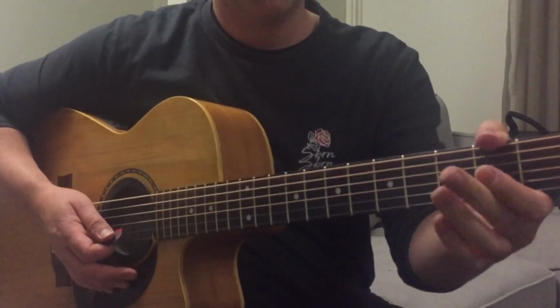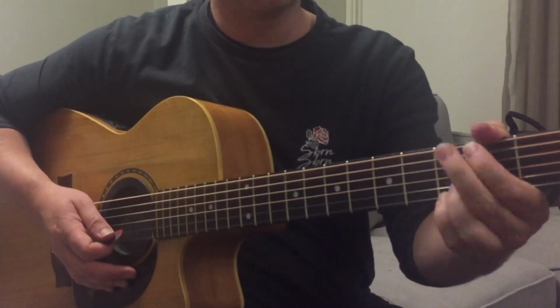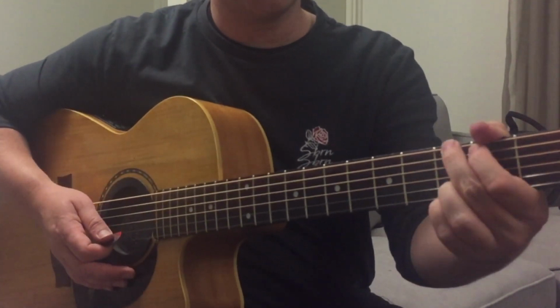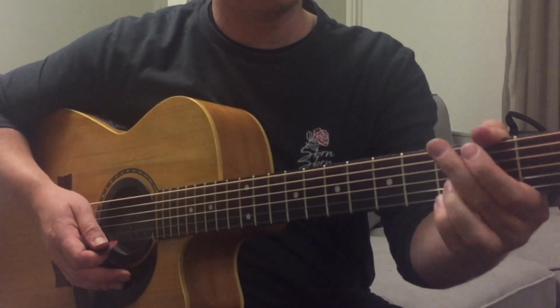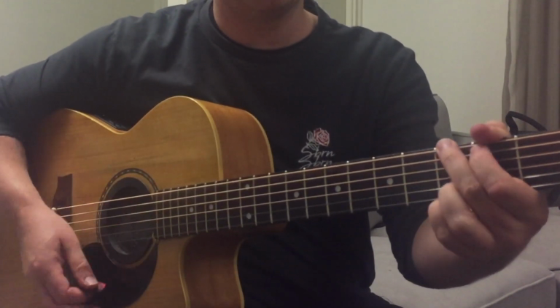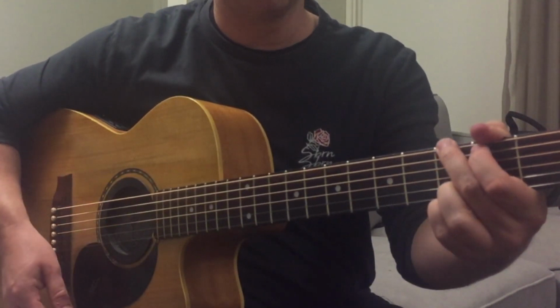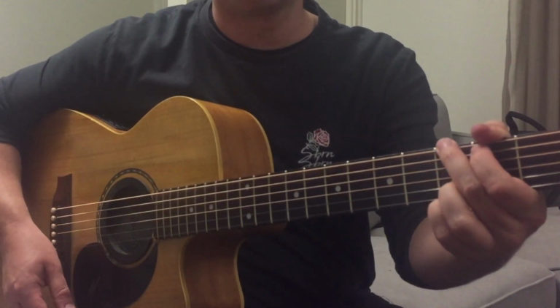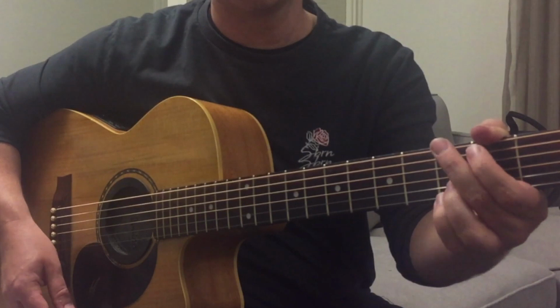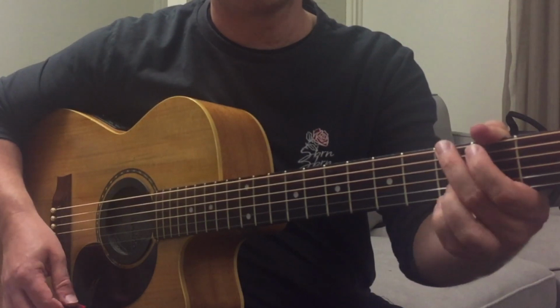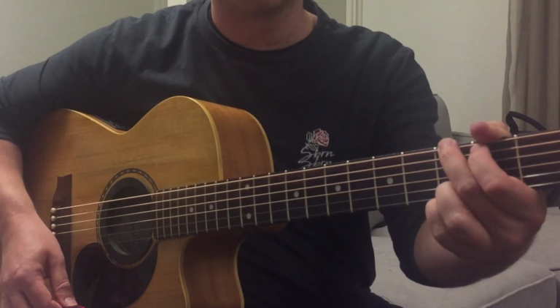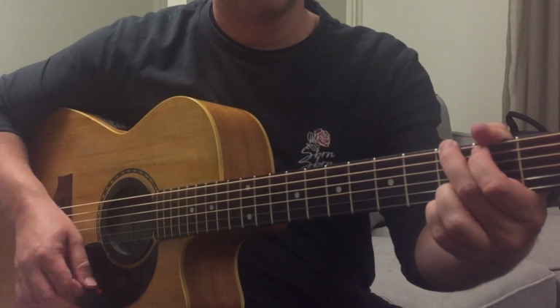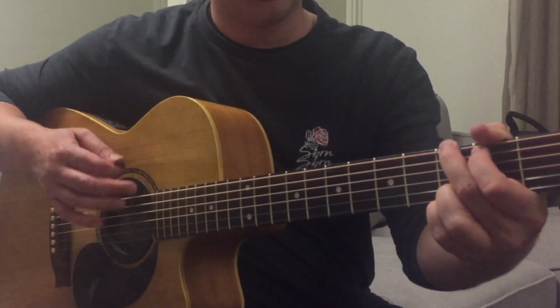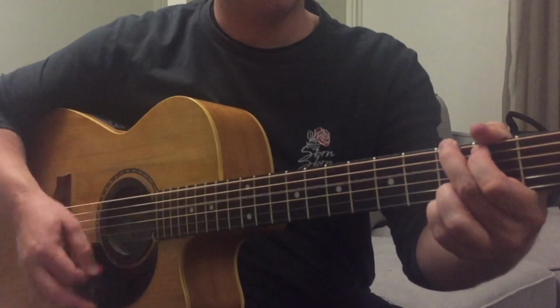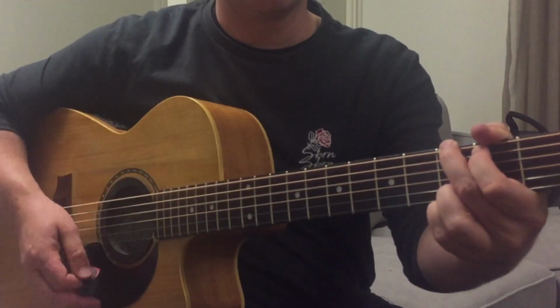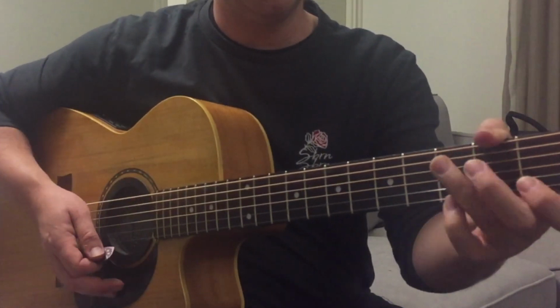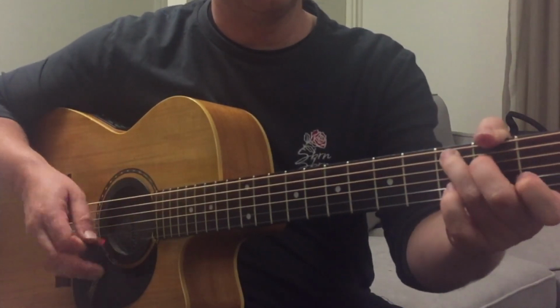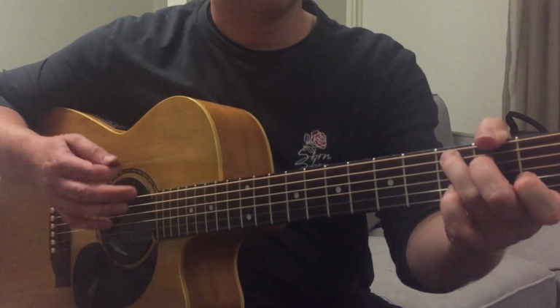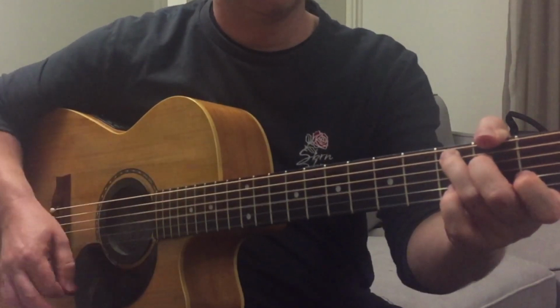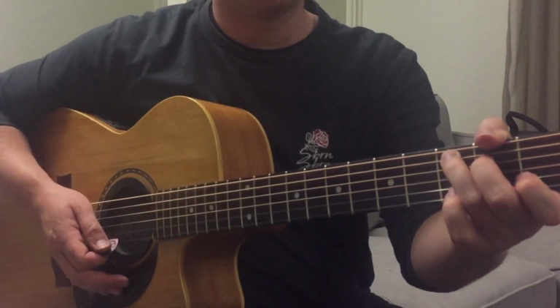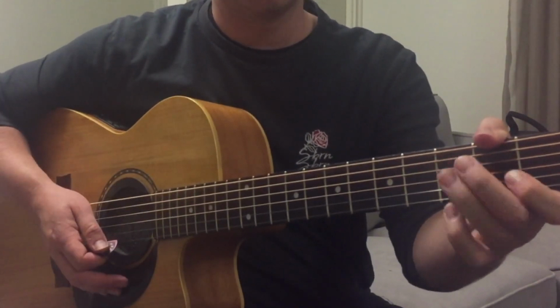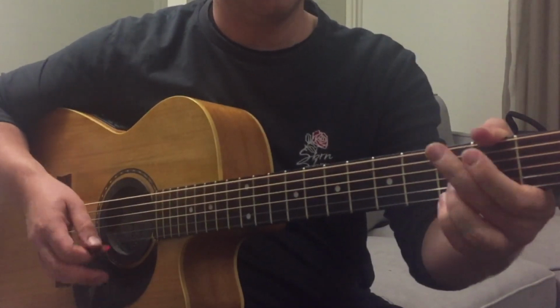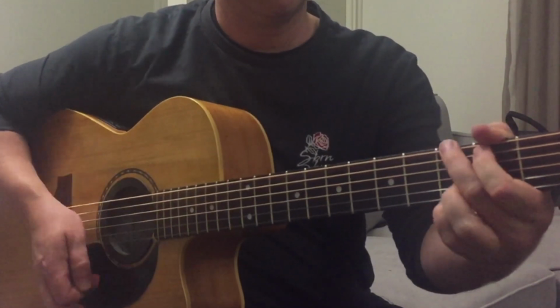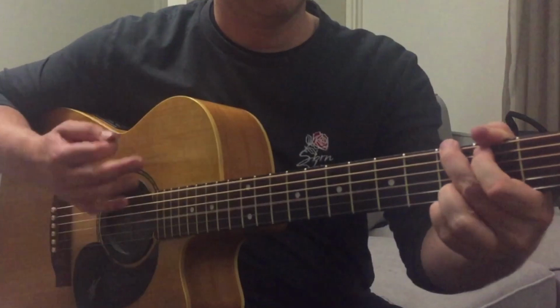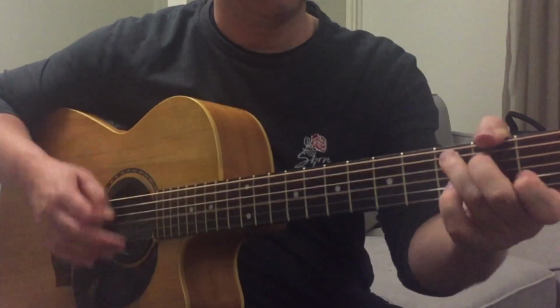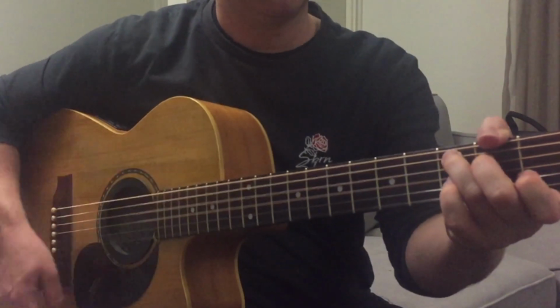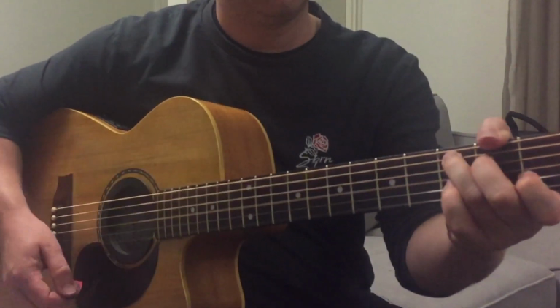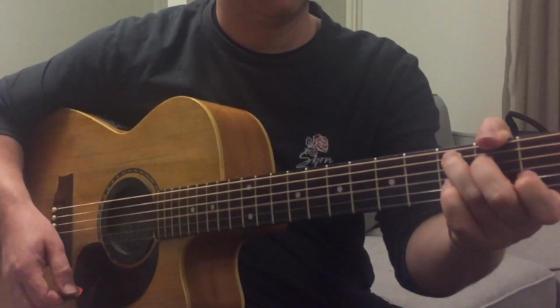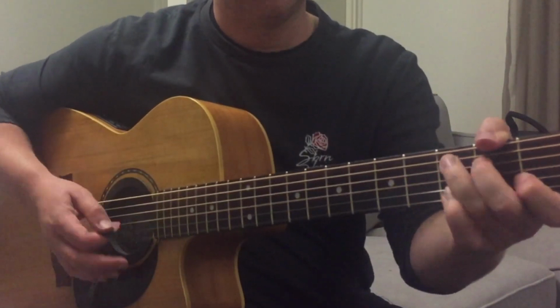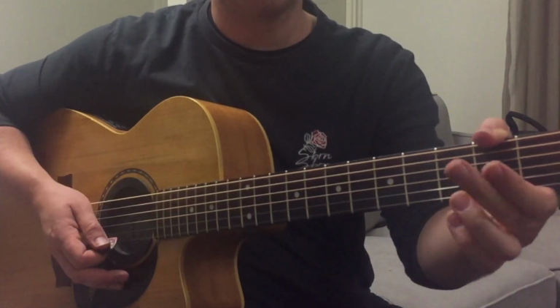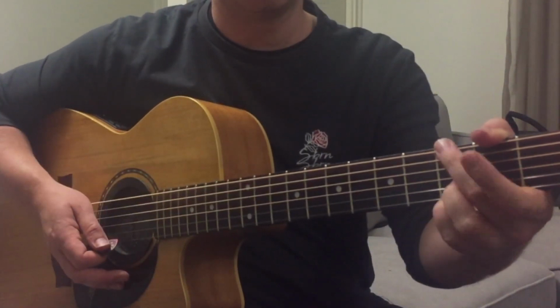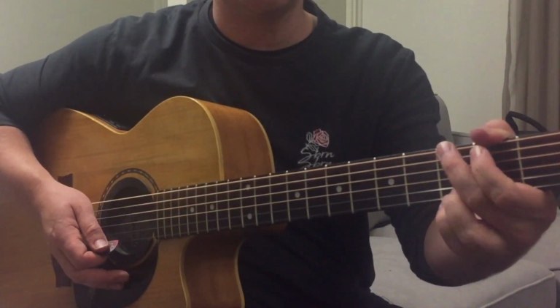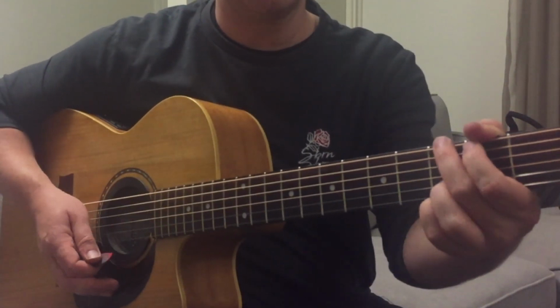Now with this strumming, it's best if you start doing up strokes. Up, down on the G, up, down on the C. And the same again with the G to the D.